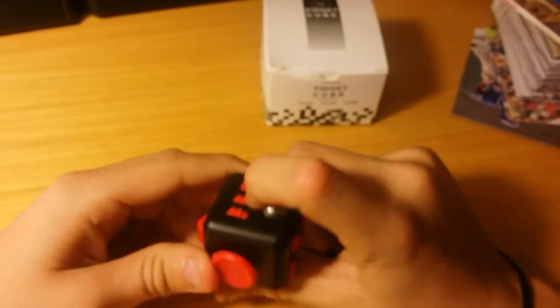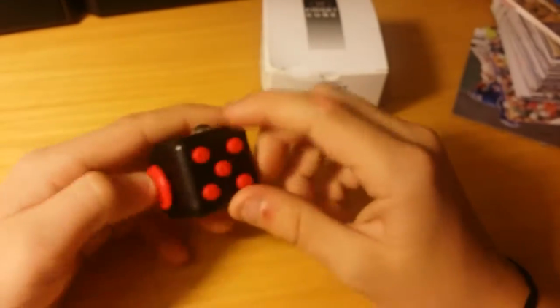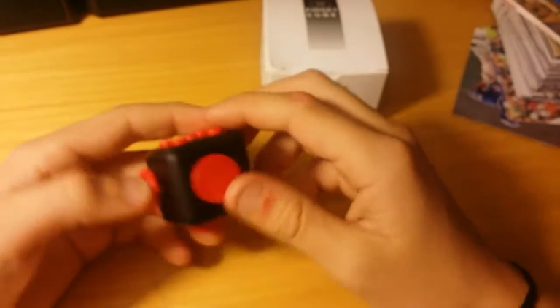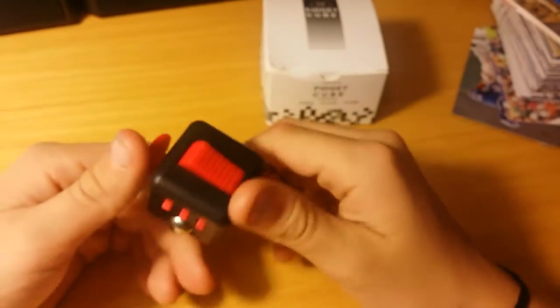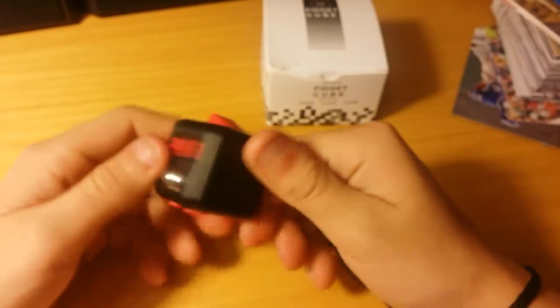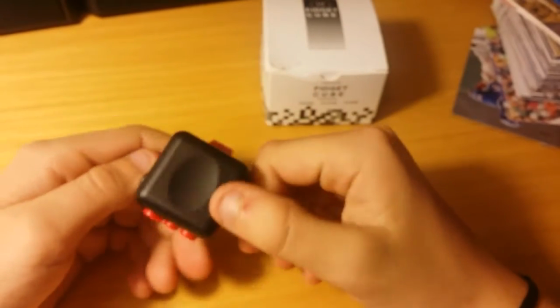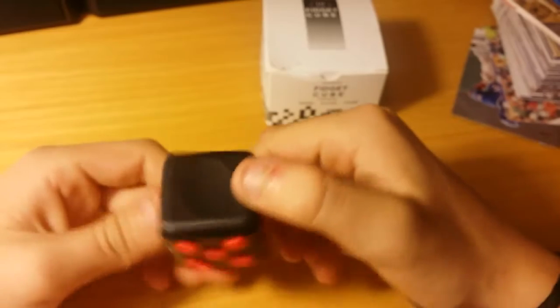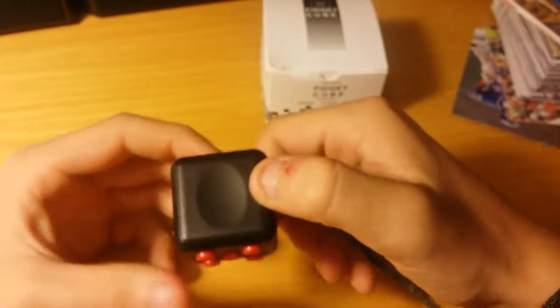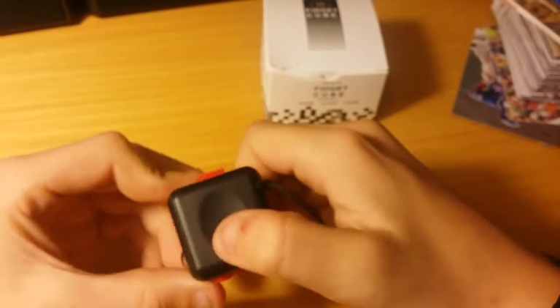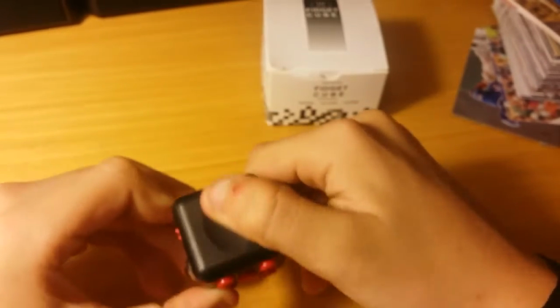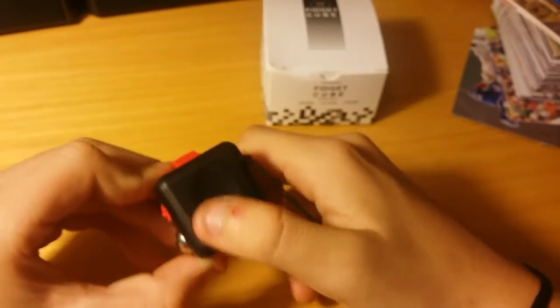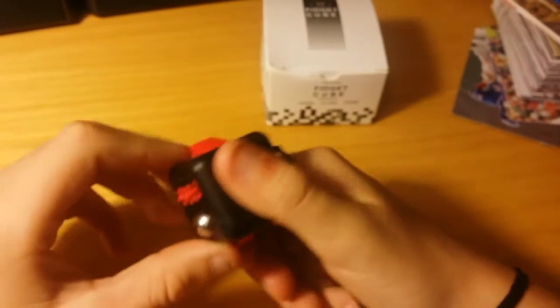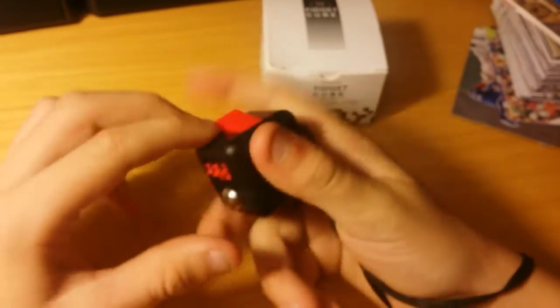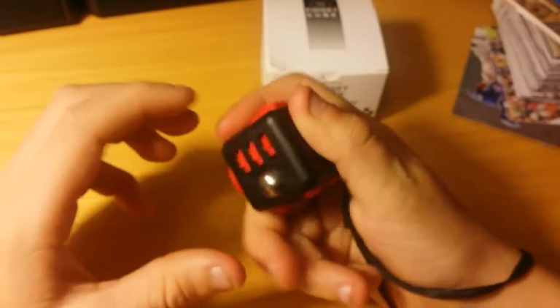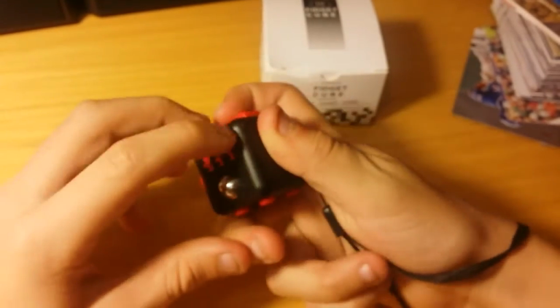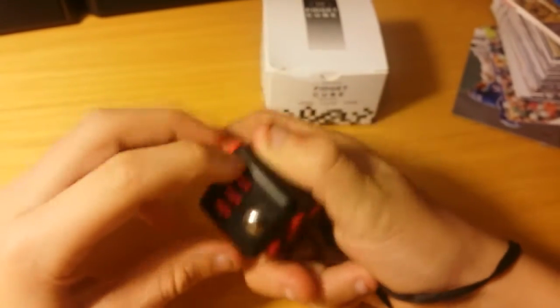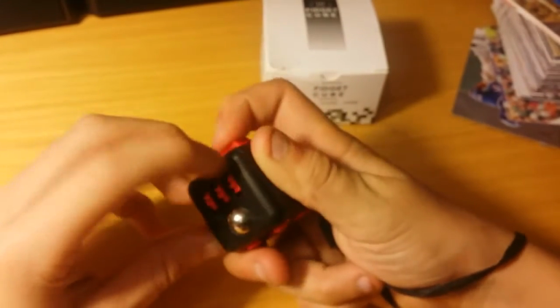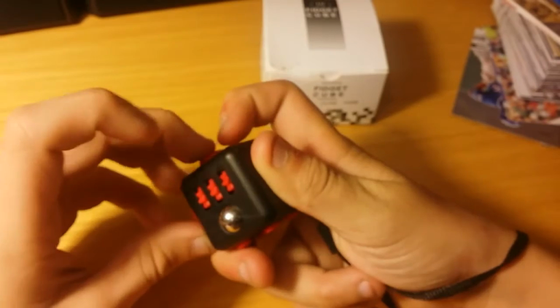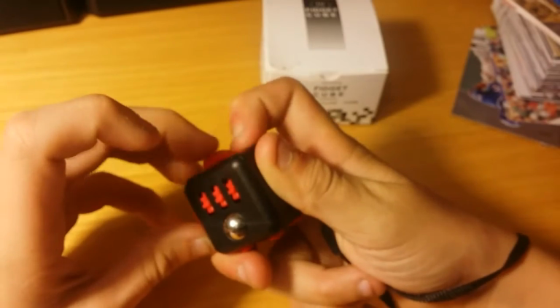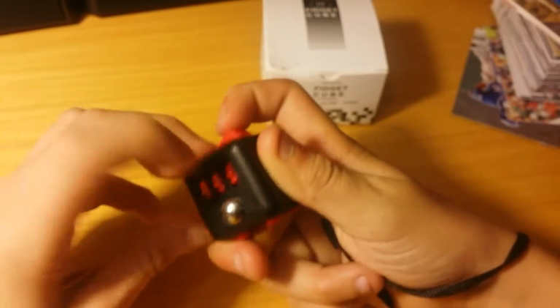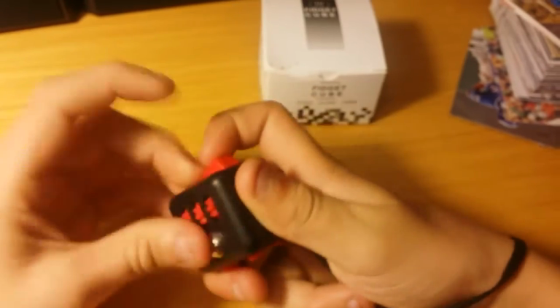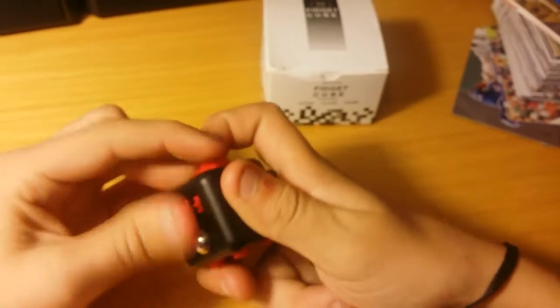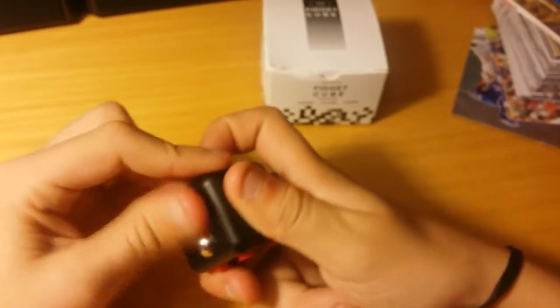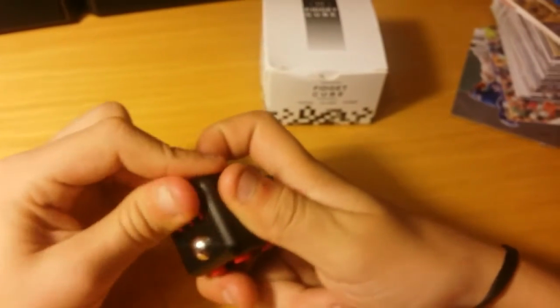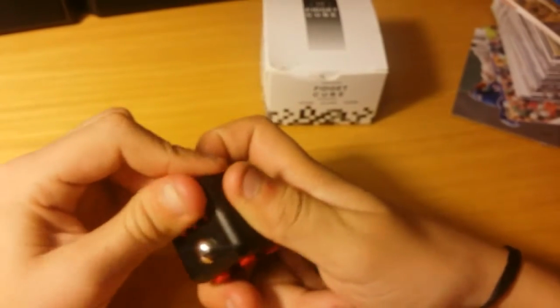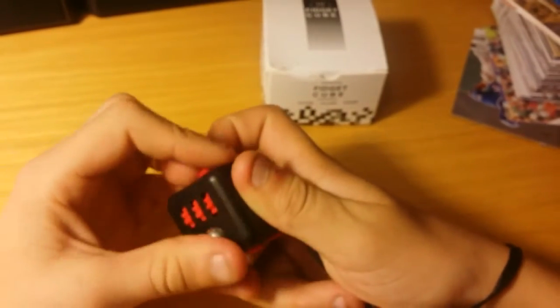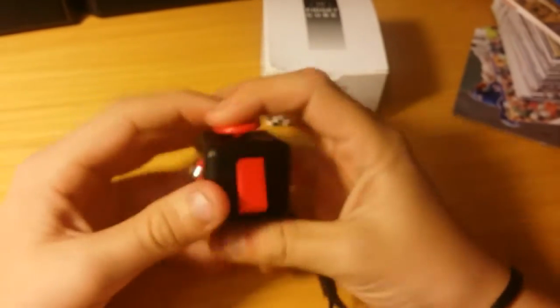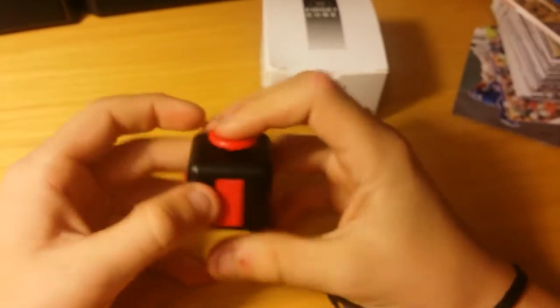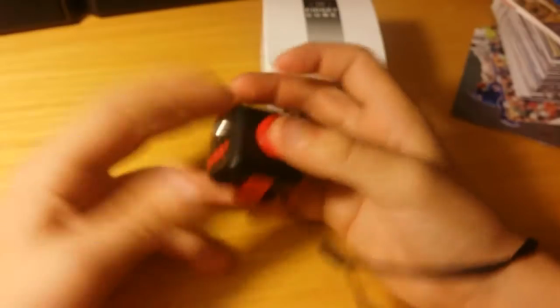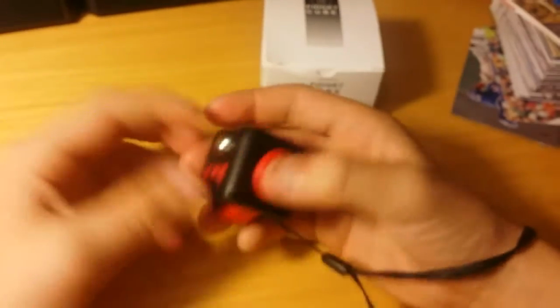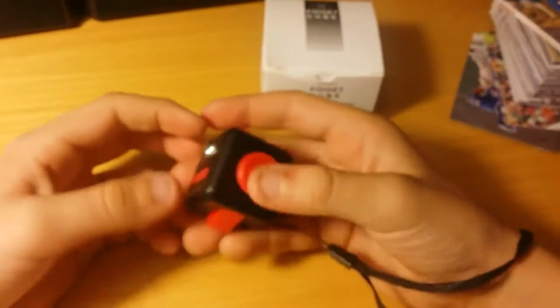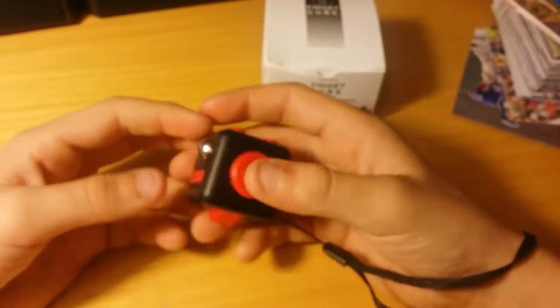I like it, it feels nice. And then right here there's this little thumb piece, so you can just go like this. I think it's pretty fun just to play with and fidget with.